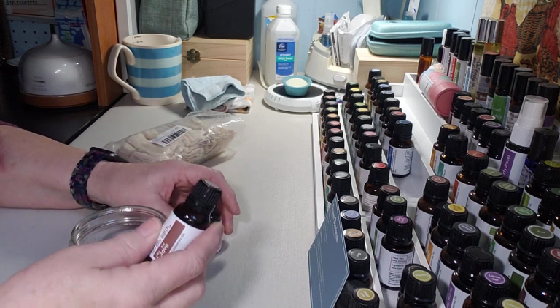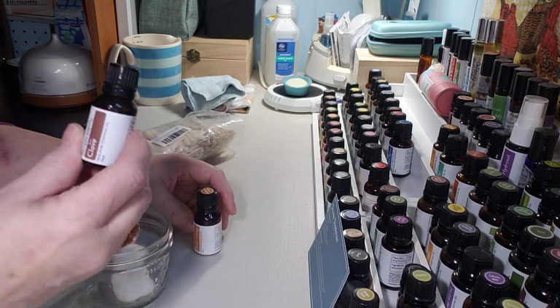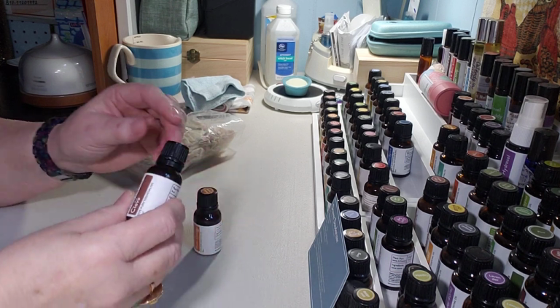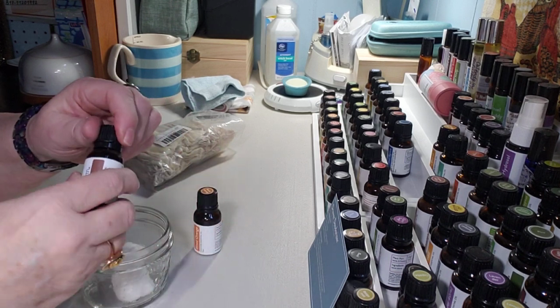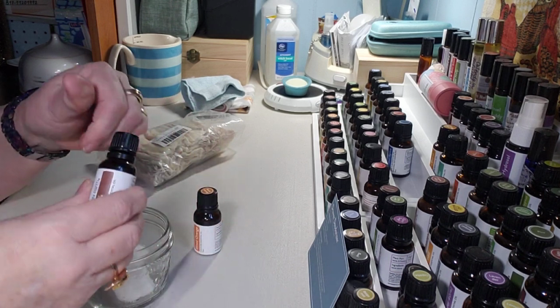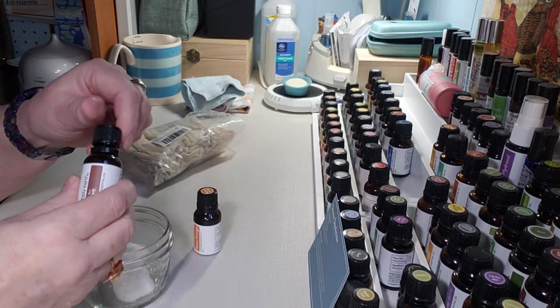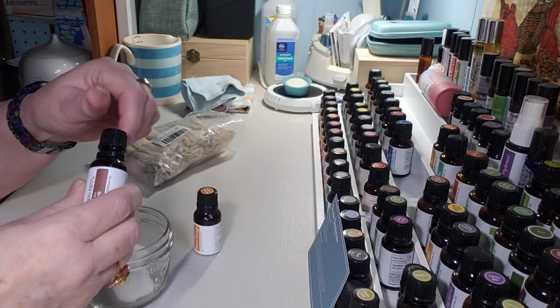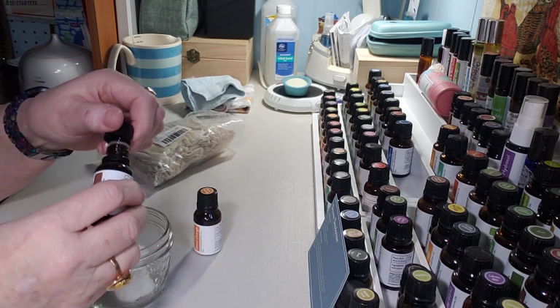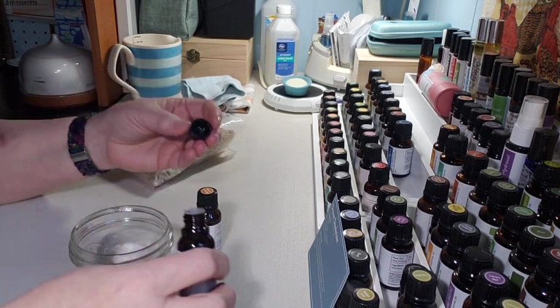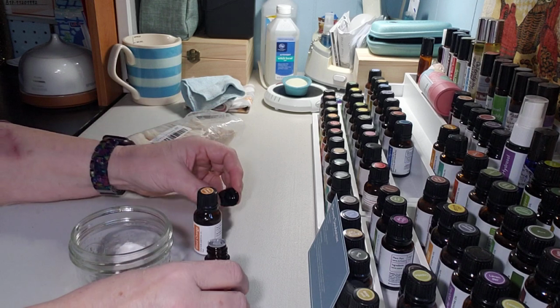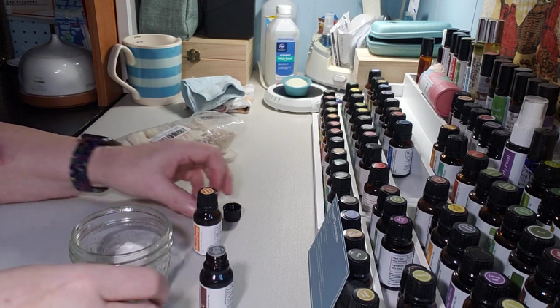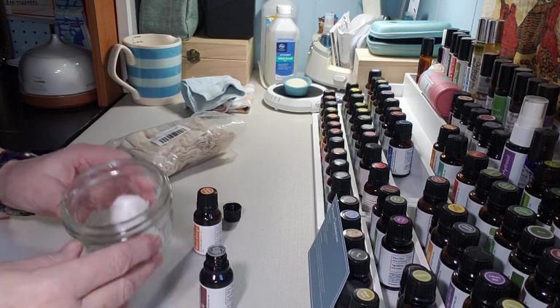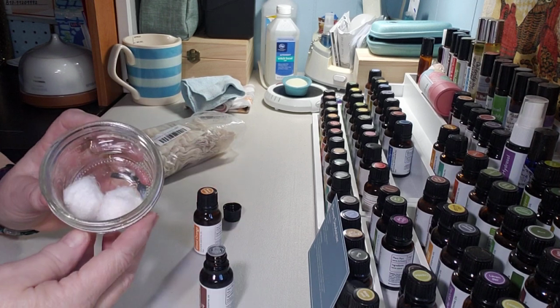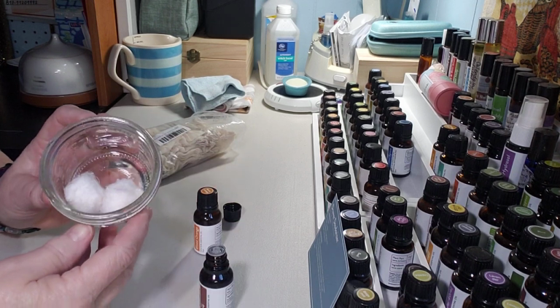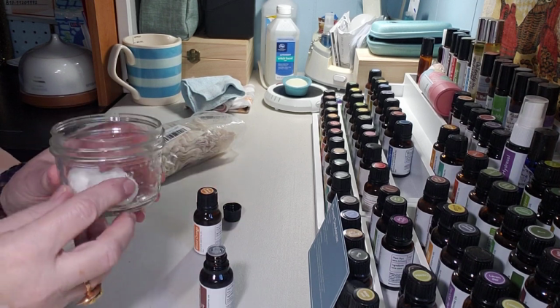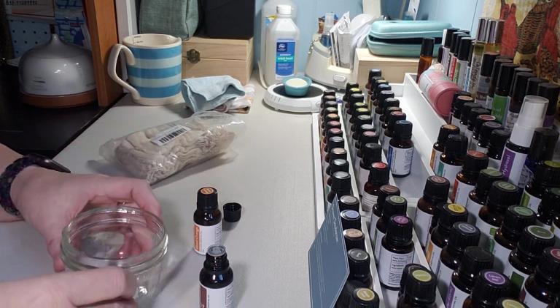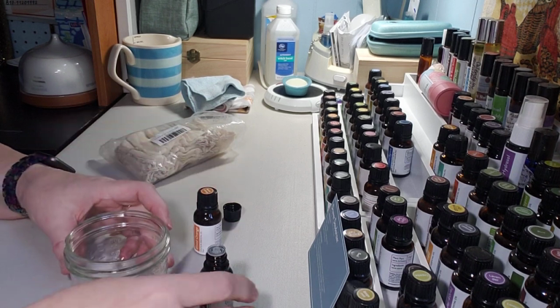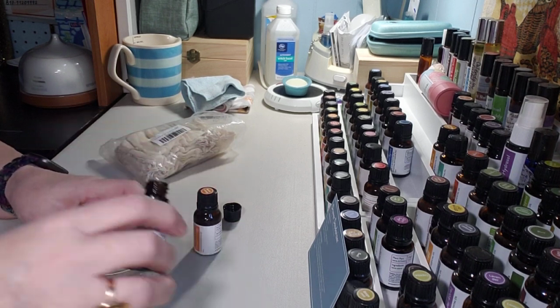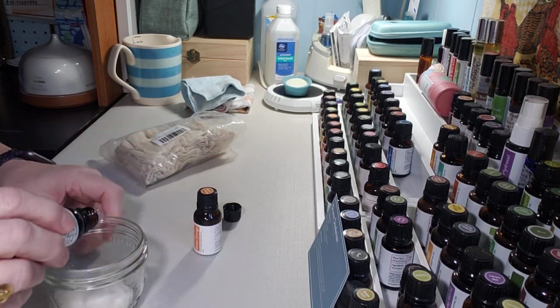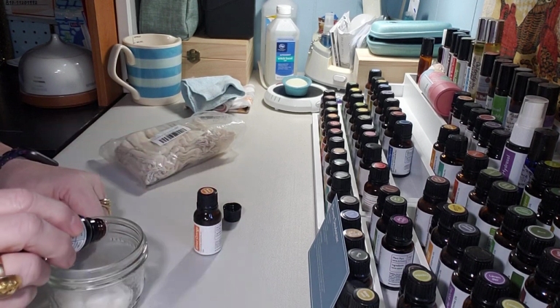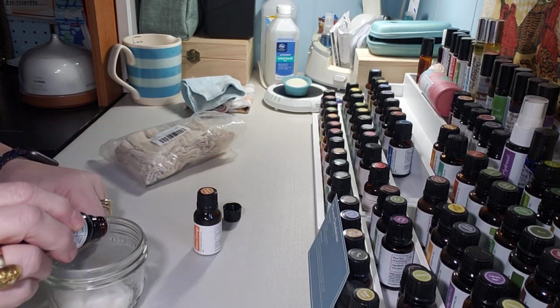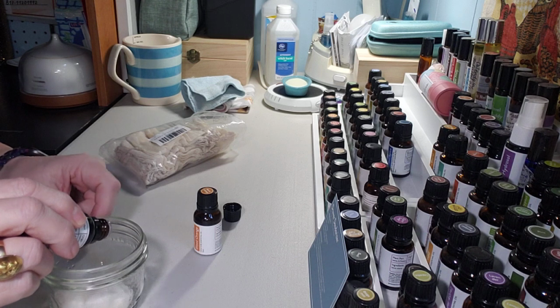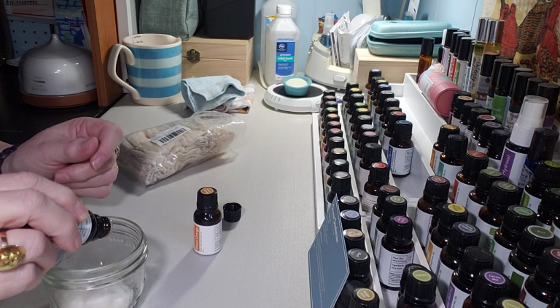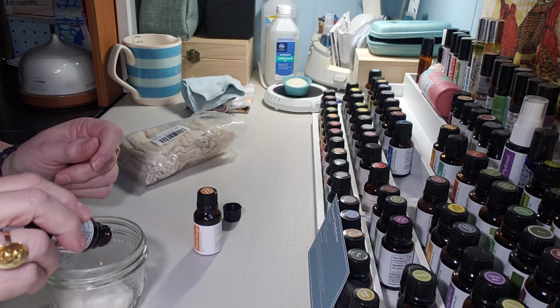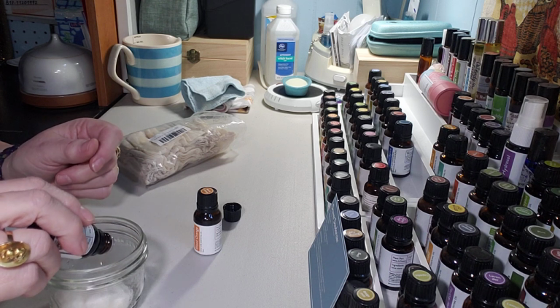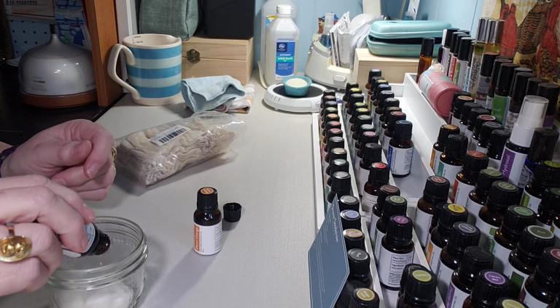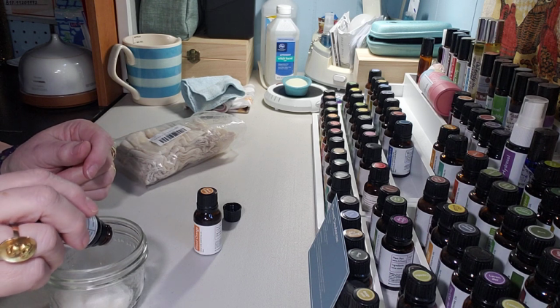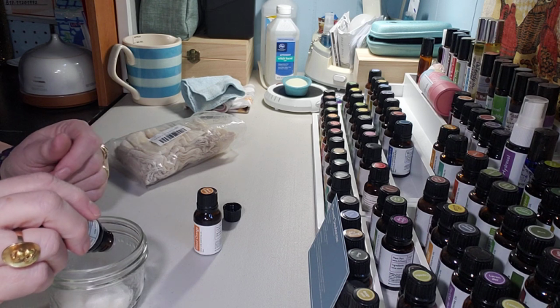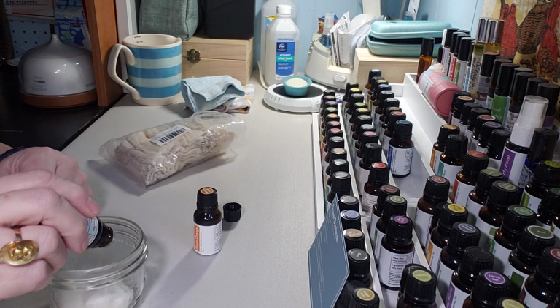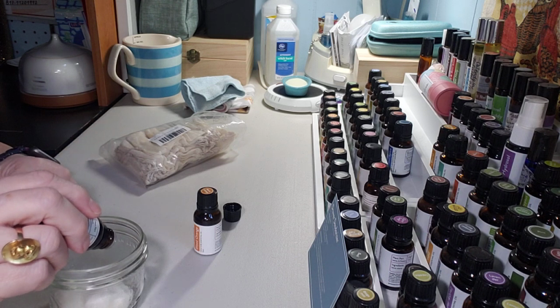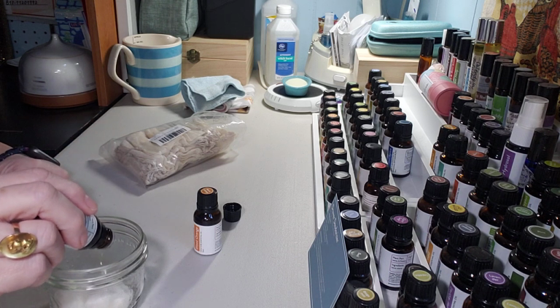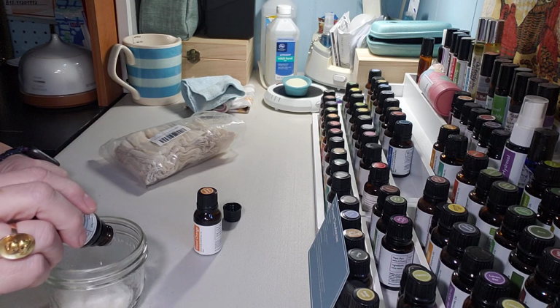I'm going to use five drops of clove on each of these cotton balls. I have two cotton balls in my little canning jar, so I'm going to put five drops on each. Clove is a thicker oil so it takes a little bit to come out.